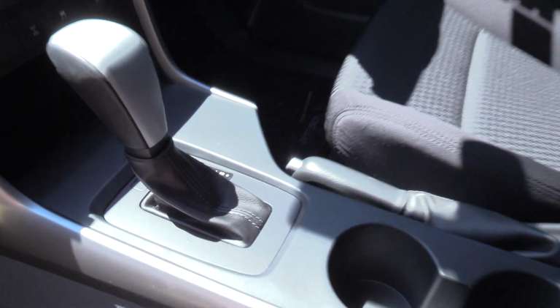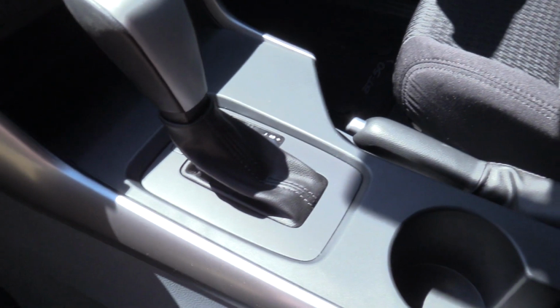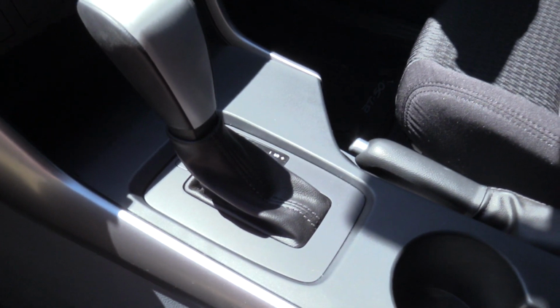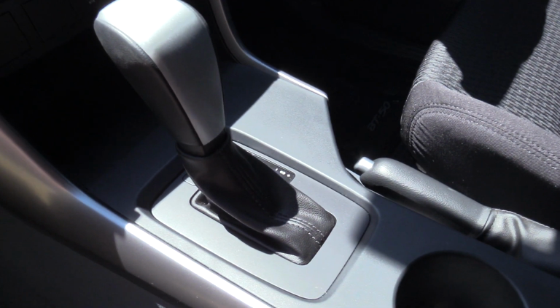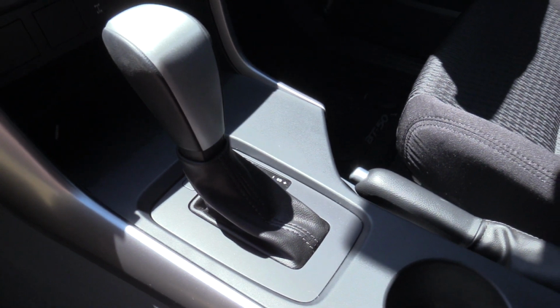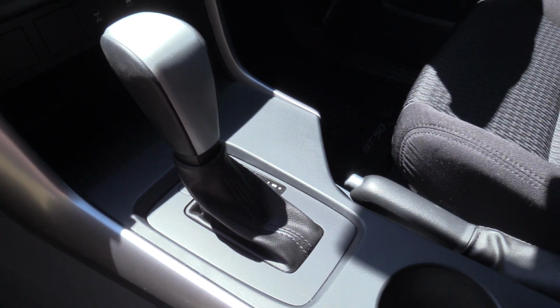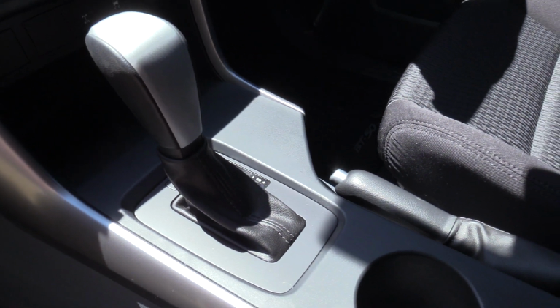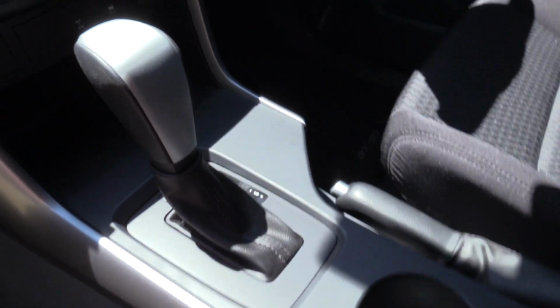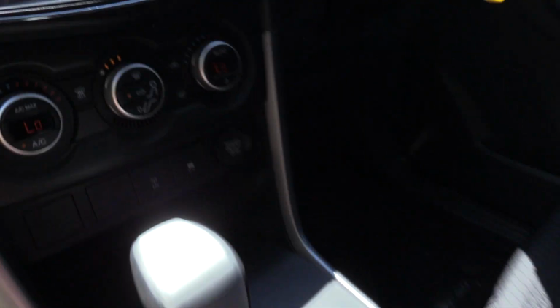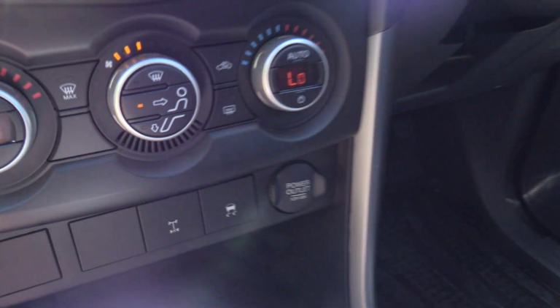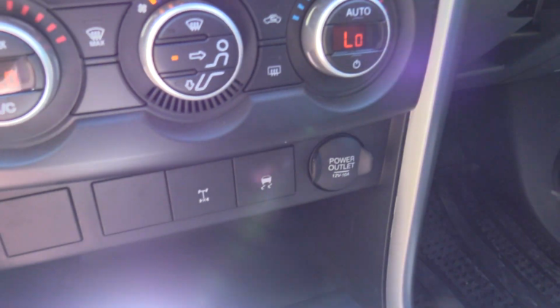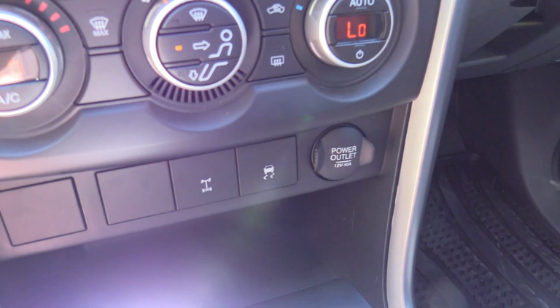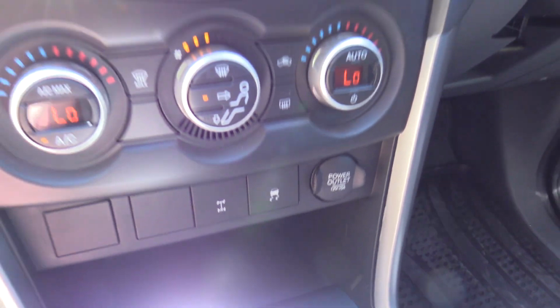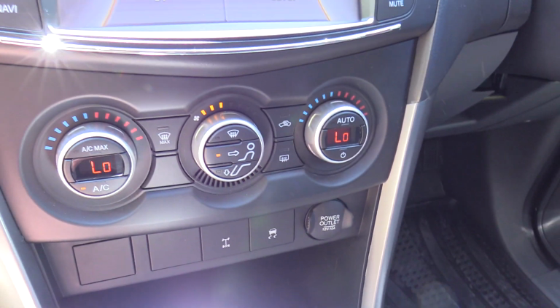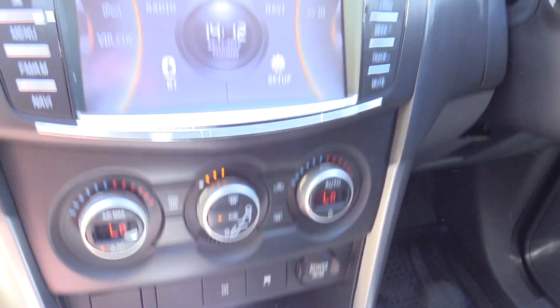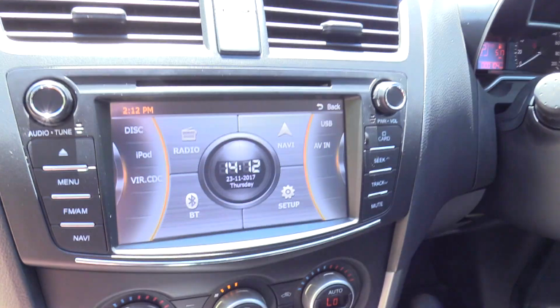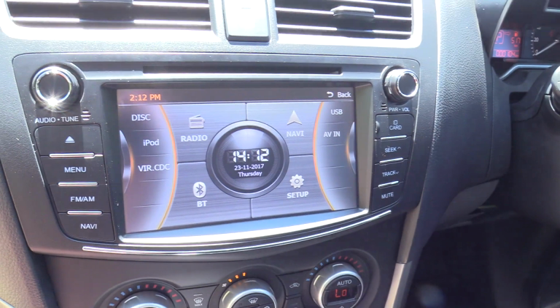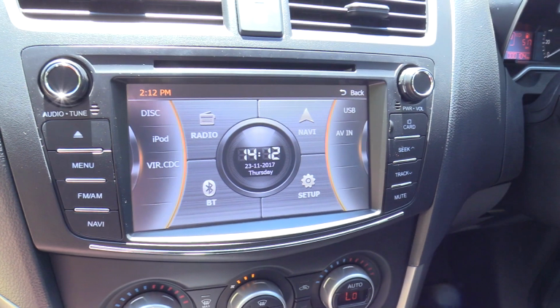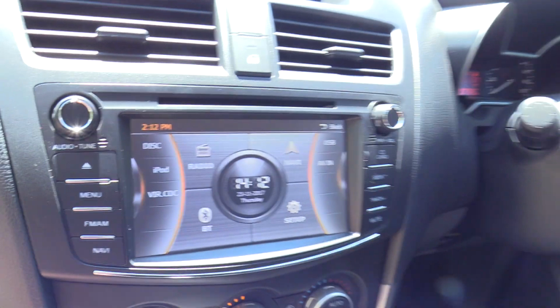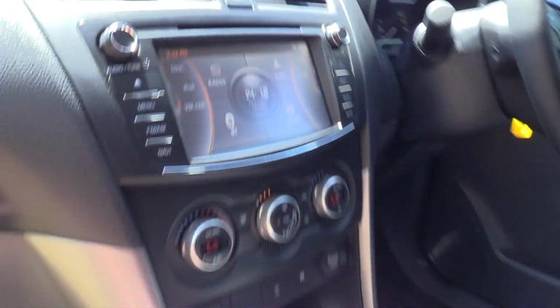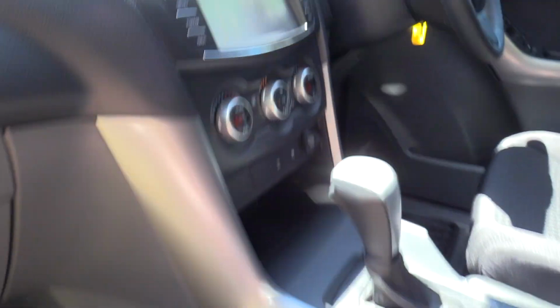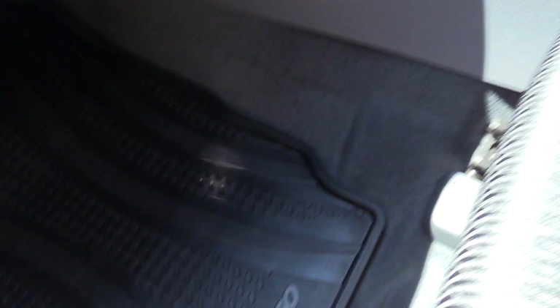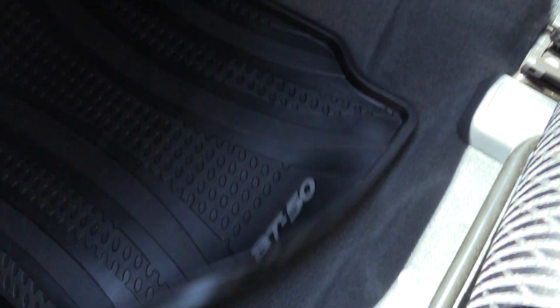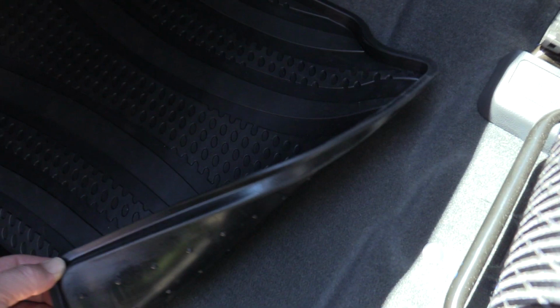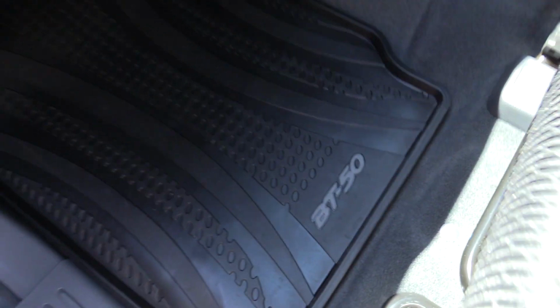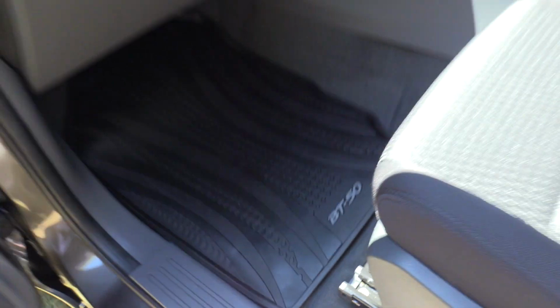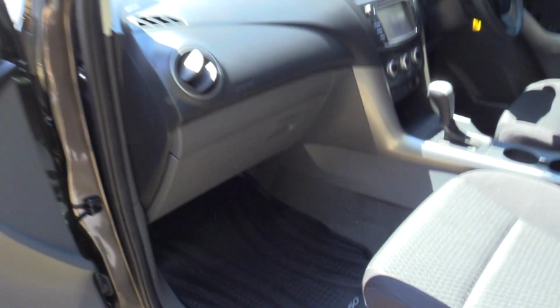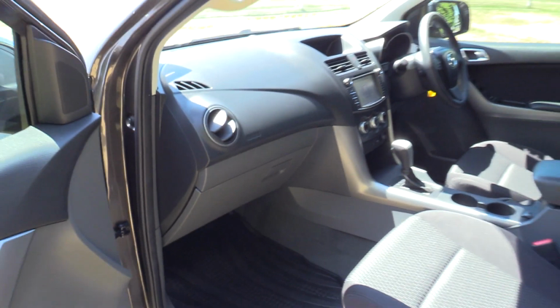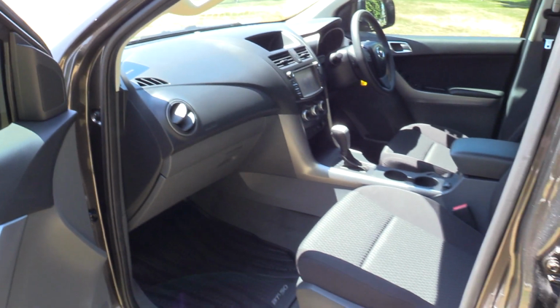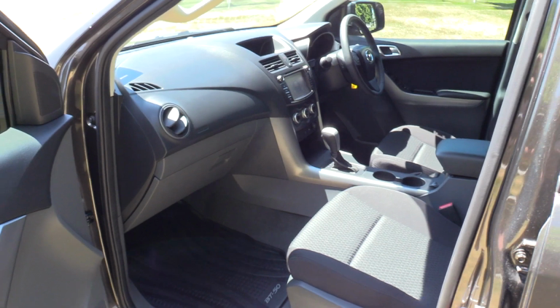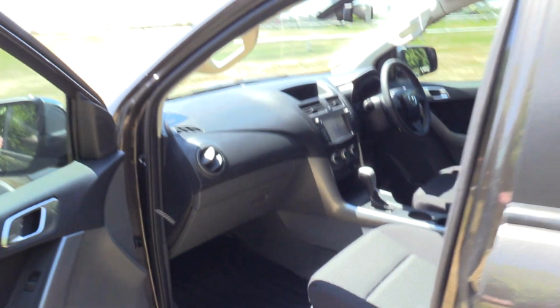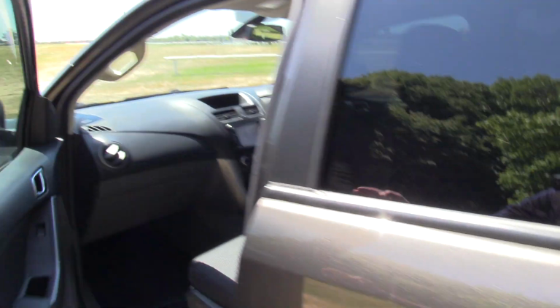Six speed Tiptronic matched to the 3.2 litre five cylinder diesel. Rear diff lock, dual zone climate, and the new premium colour touch screen. It's fitted with the heavy duty BT50 mats, electric windows and electric mirrors.